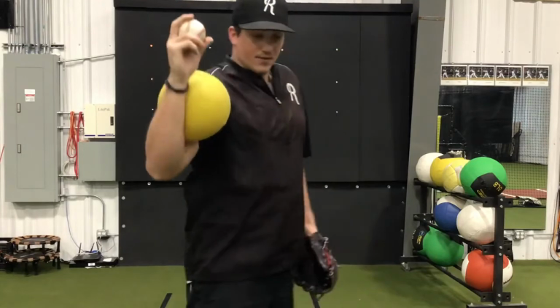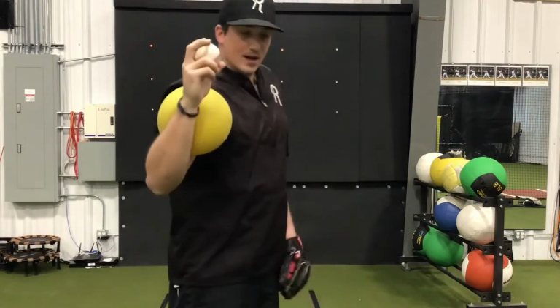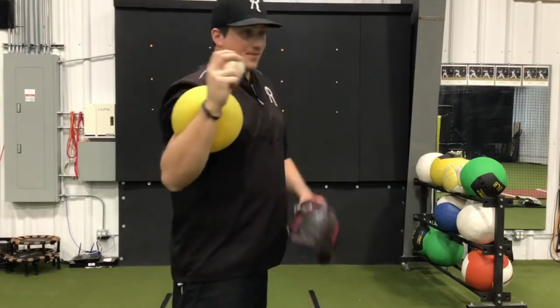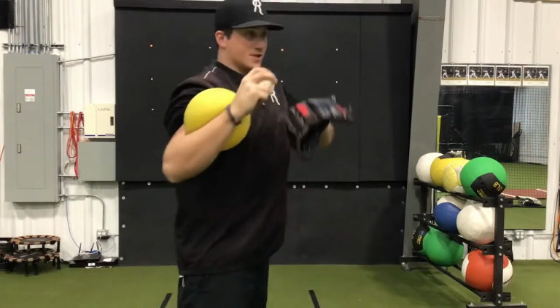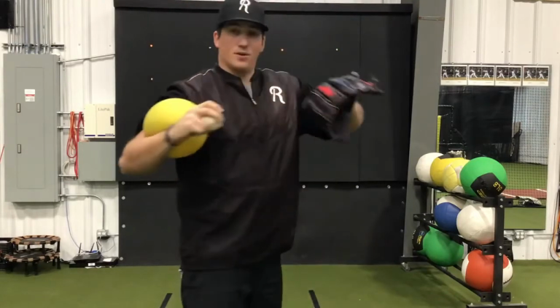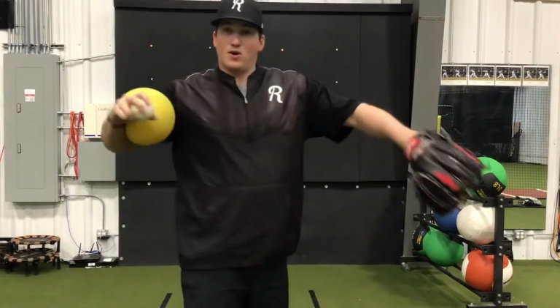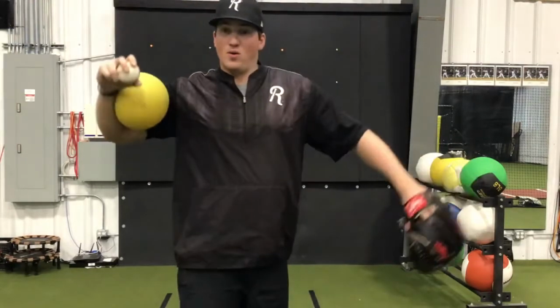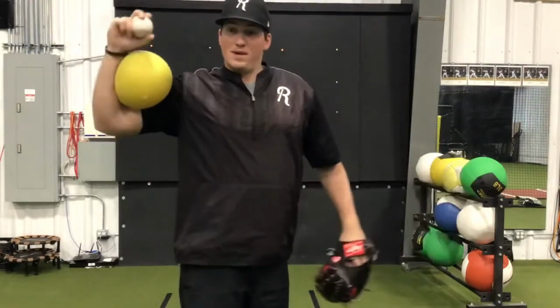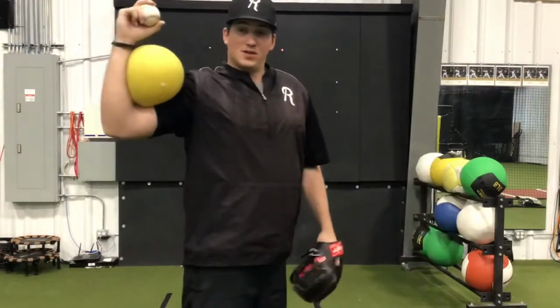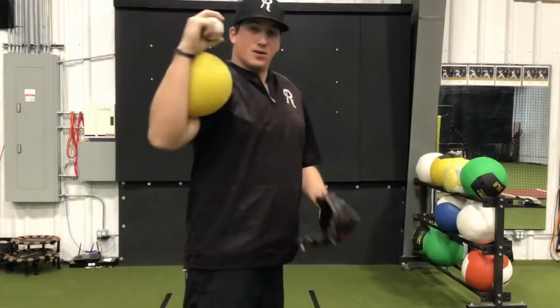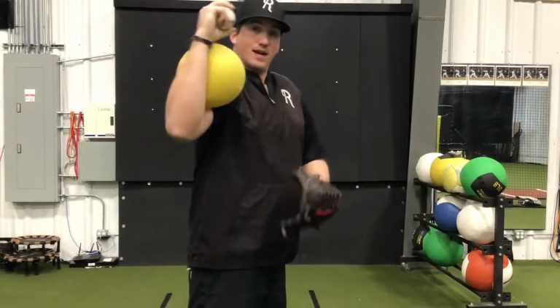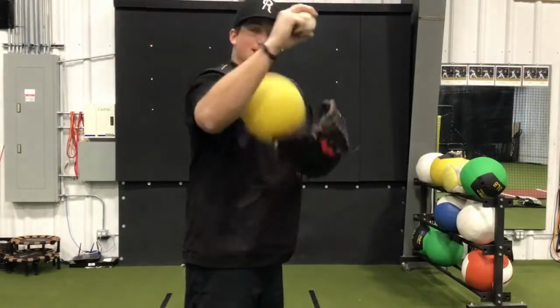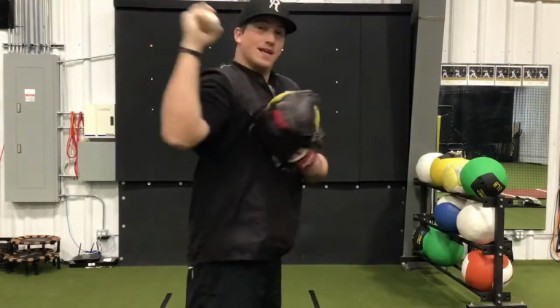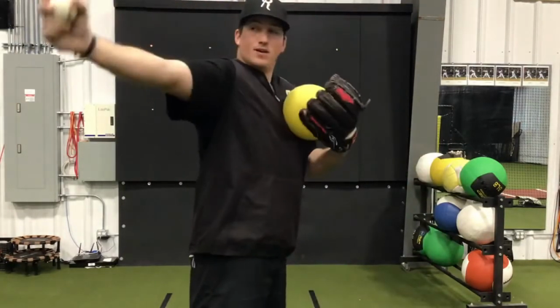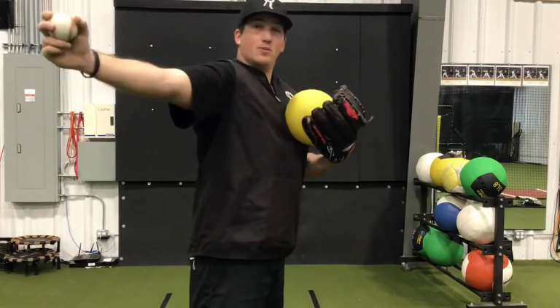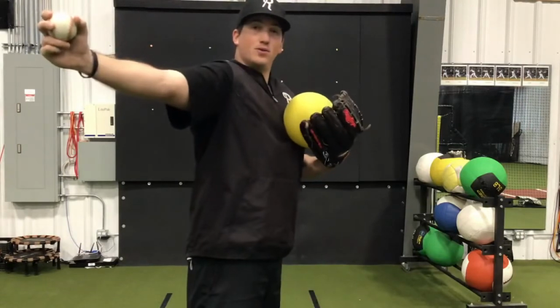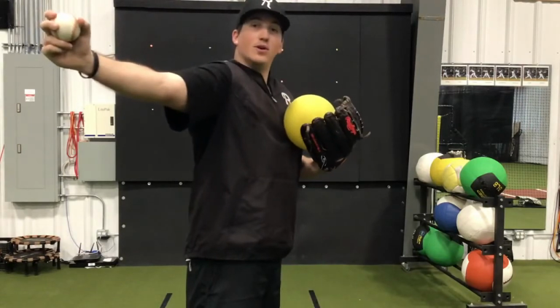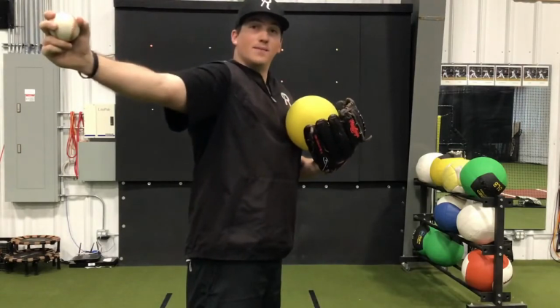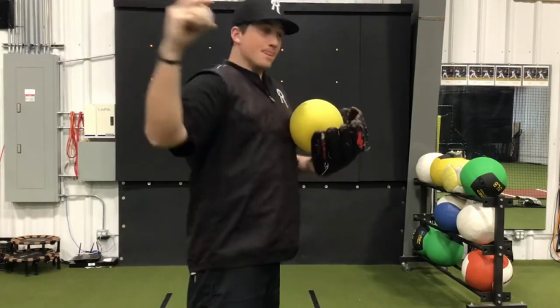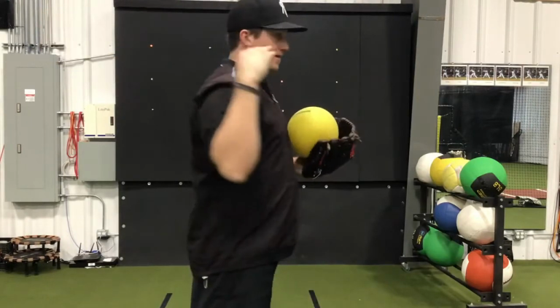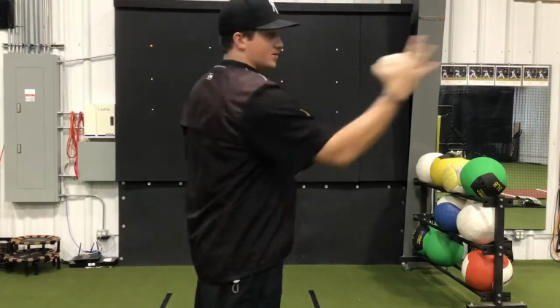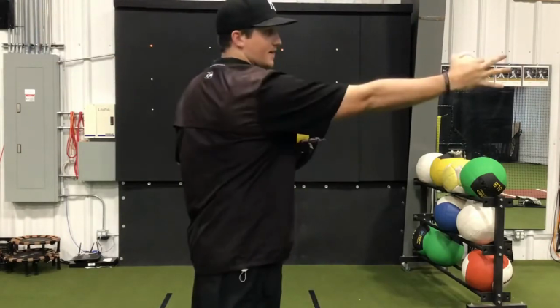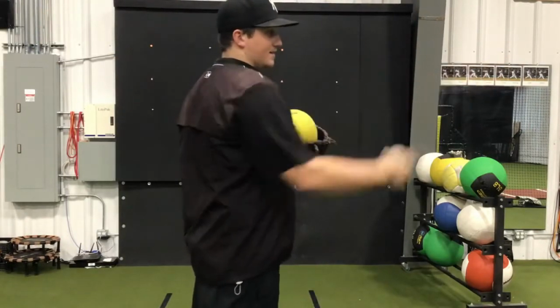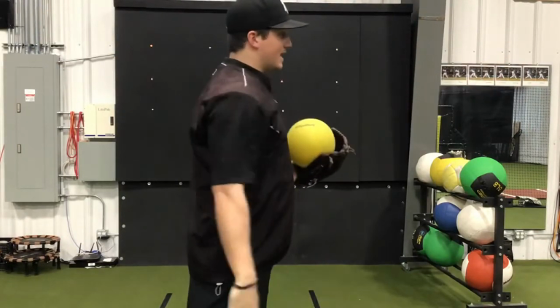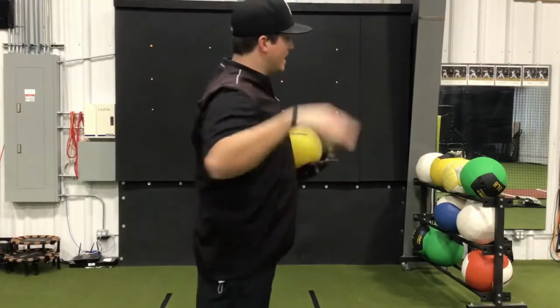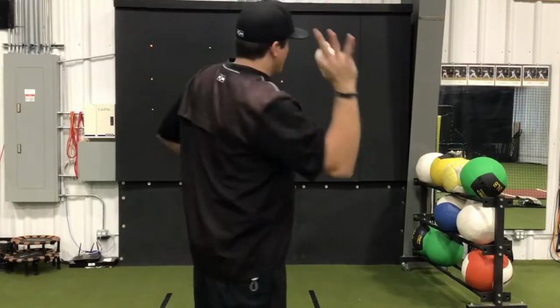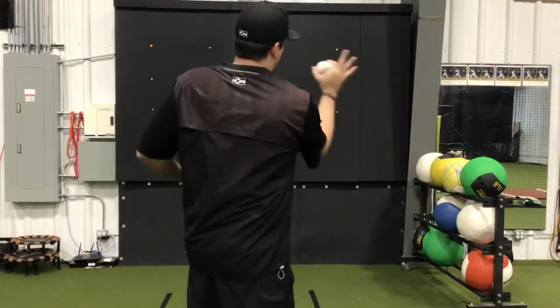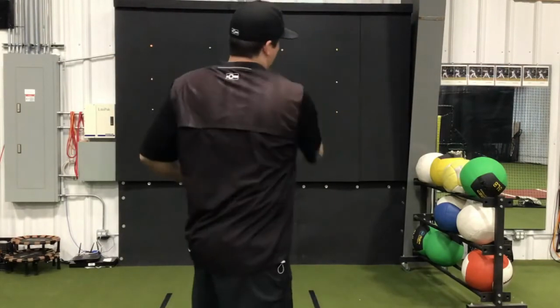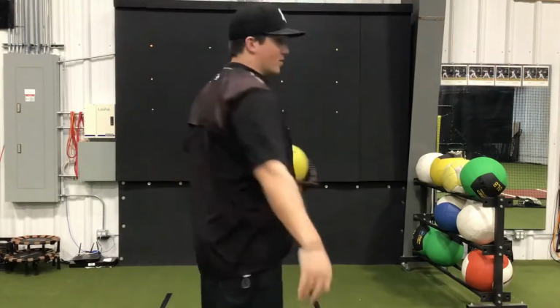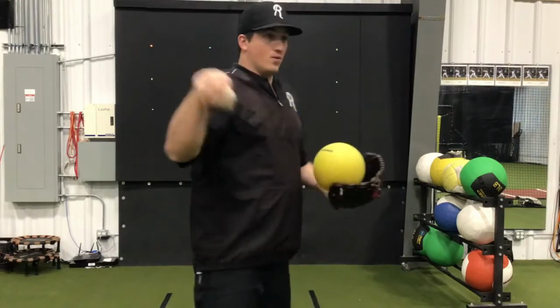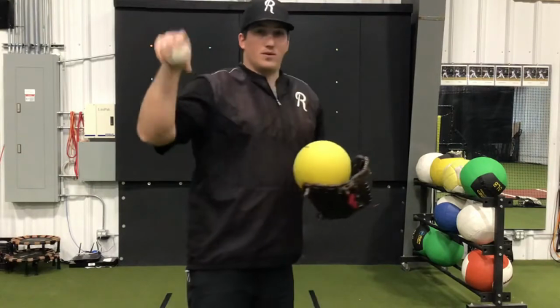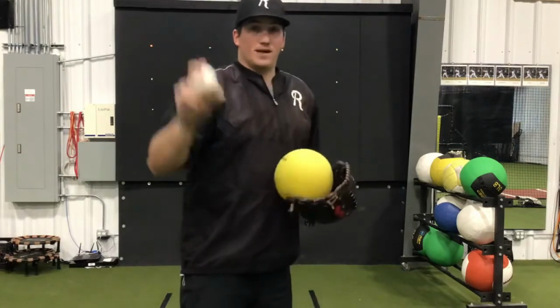From there, we're just going to go throw, making sure that we're not extending our elbow too early and the ball shouldn't fly out to the side. The ball should go forward when you throw the baseball.